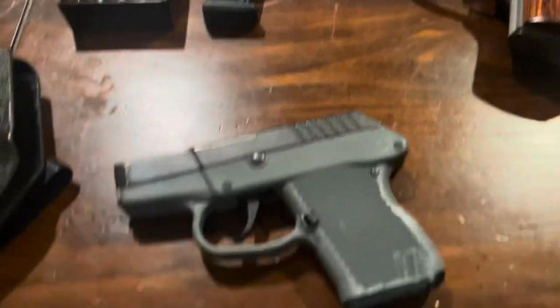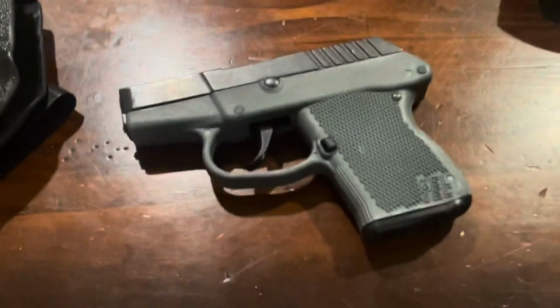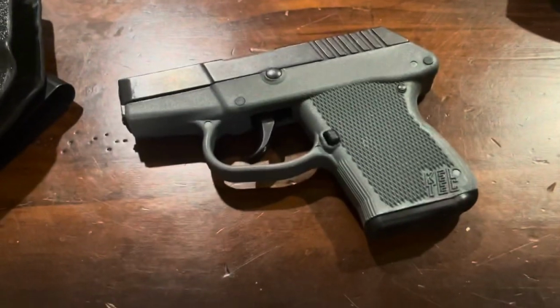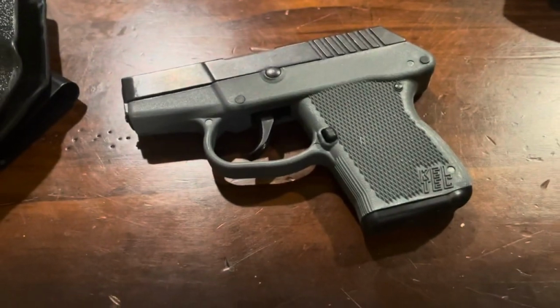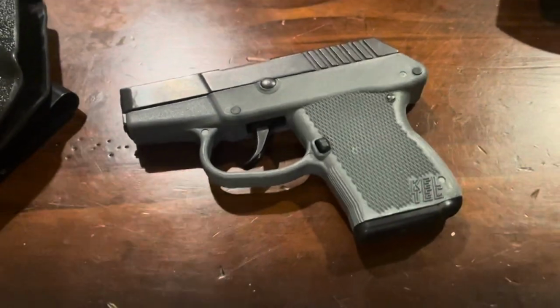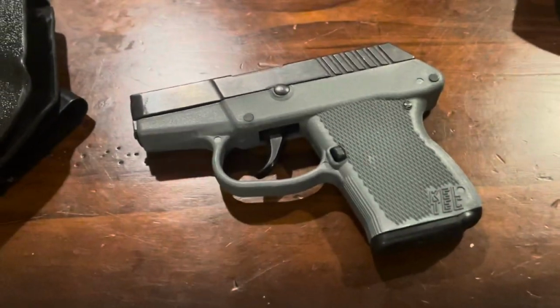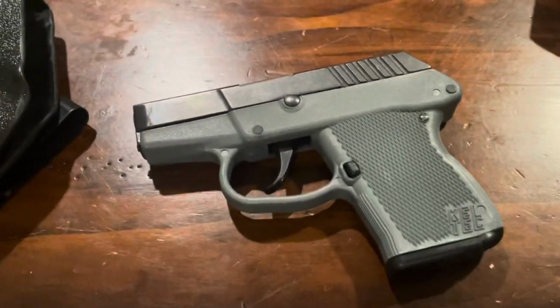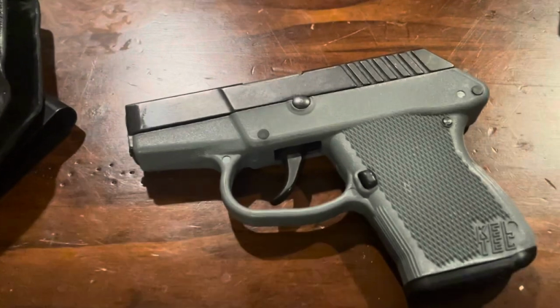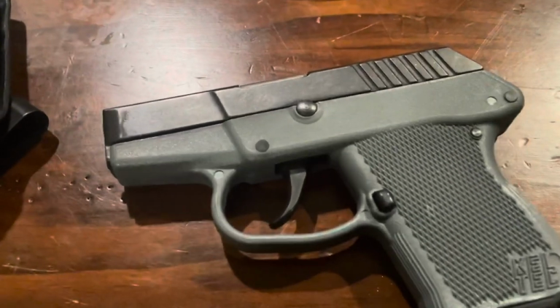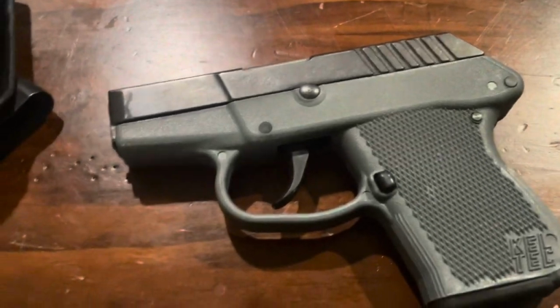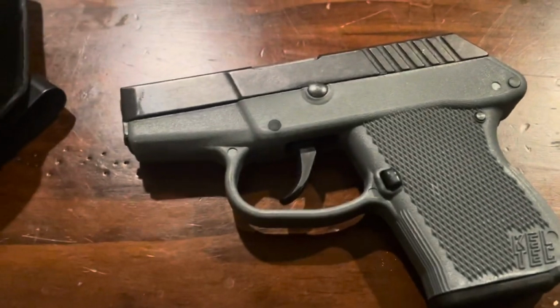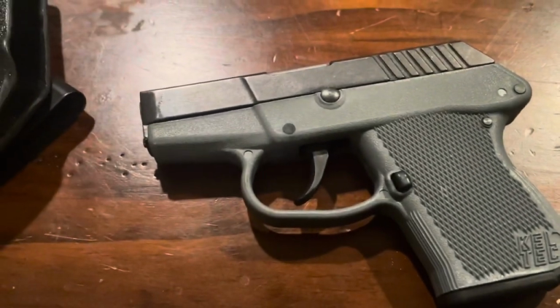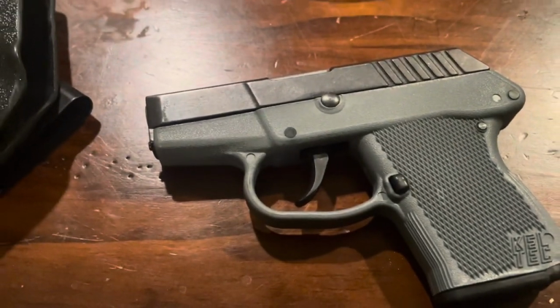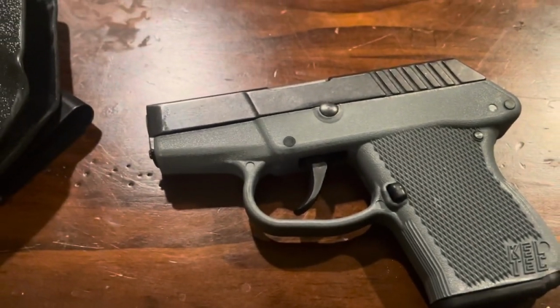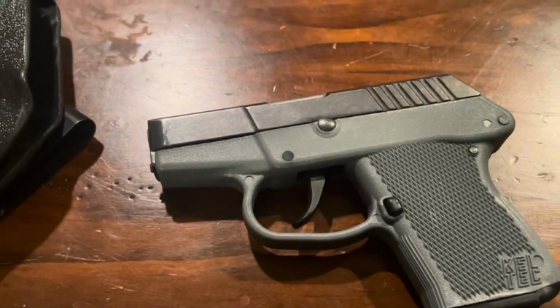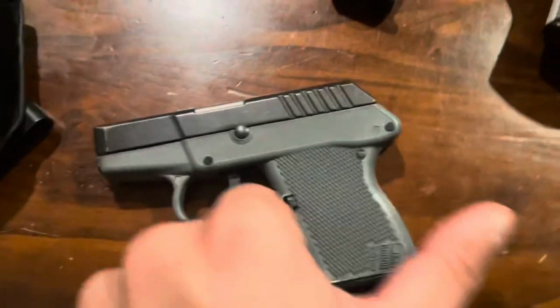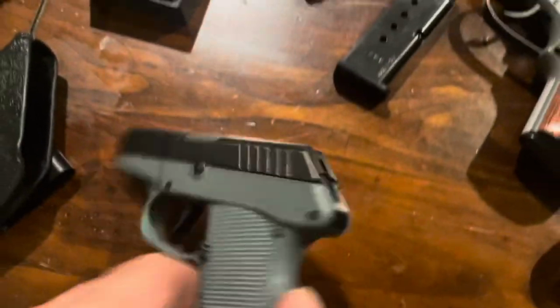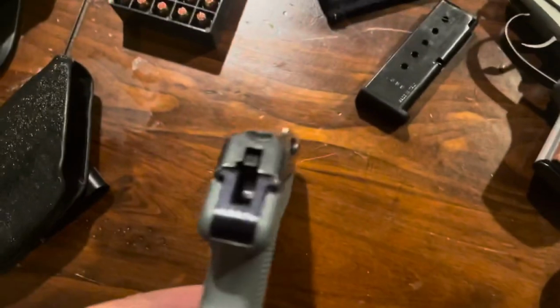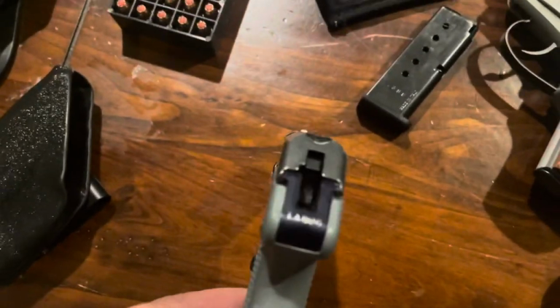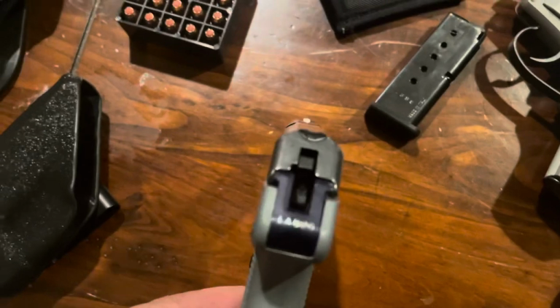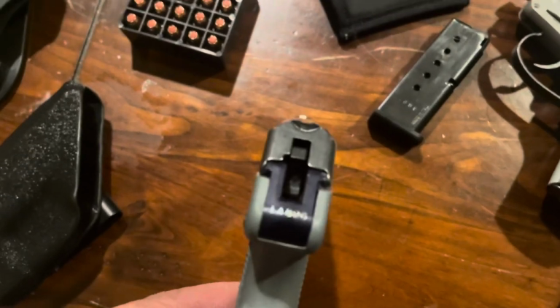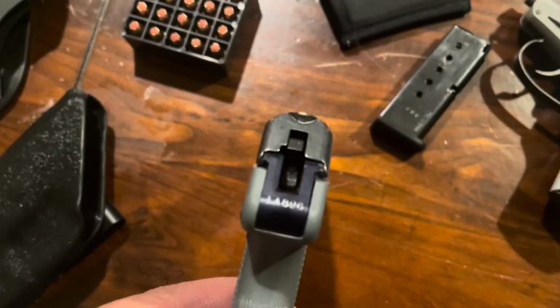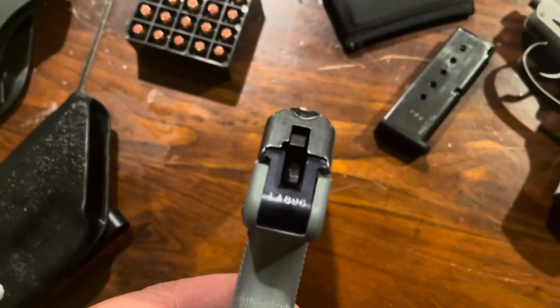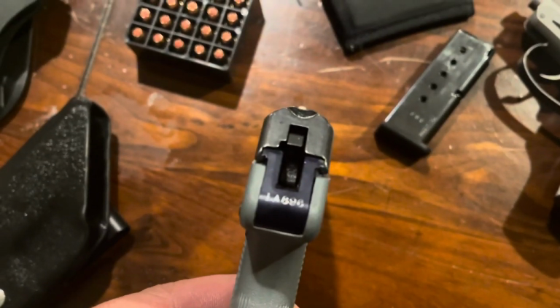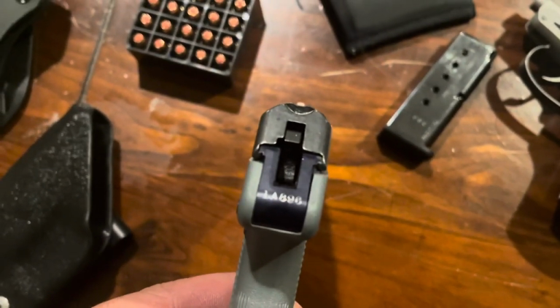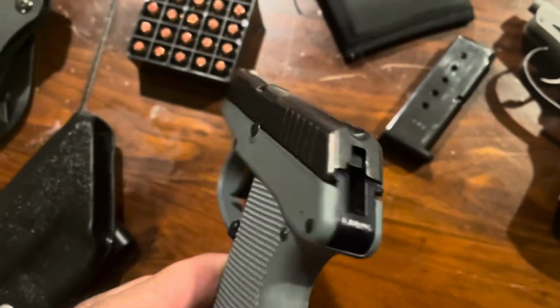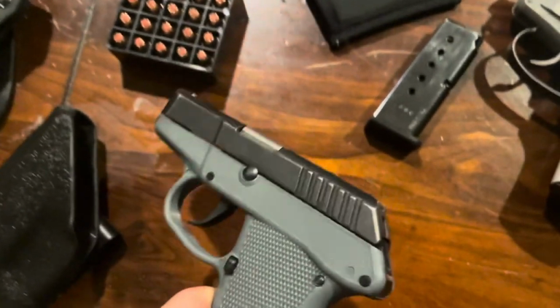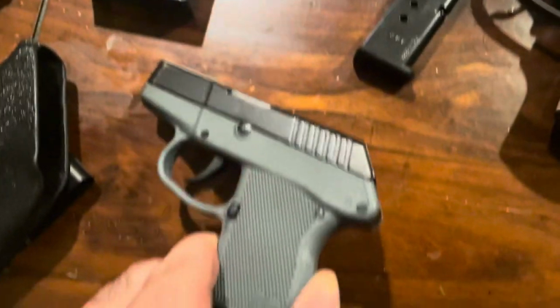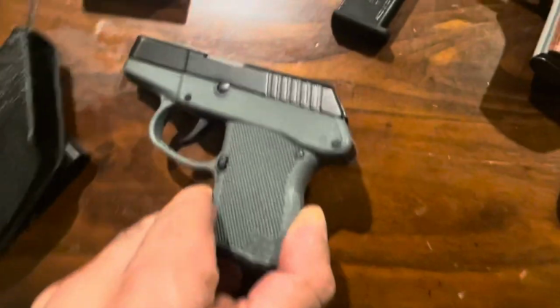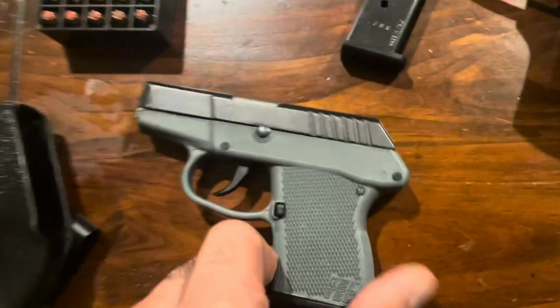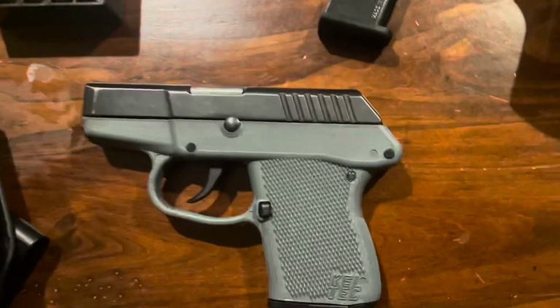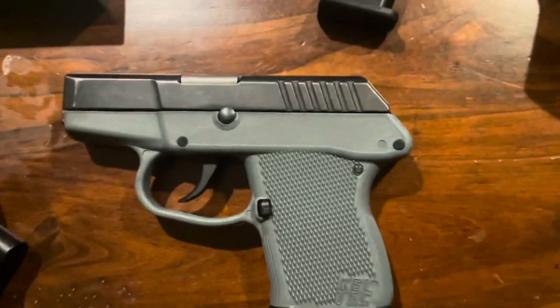Took it to the range today. .380 is expensive at the moment, so I'm not putting hundreds of rounds through it — just put a box through it, box of 50. Iron sights are kind of there; you can make it work at distance, but it's really not a target shooter.